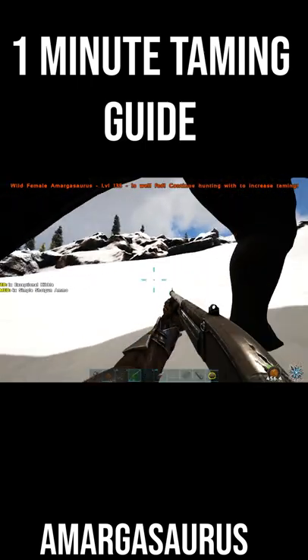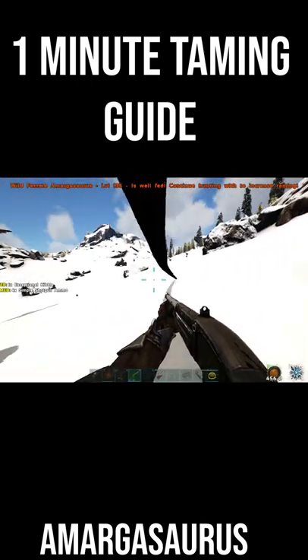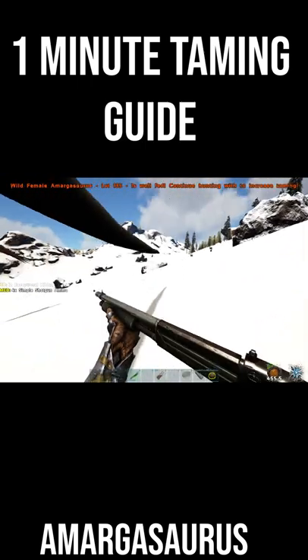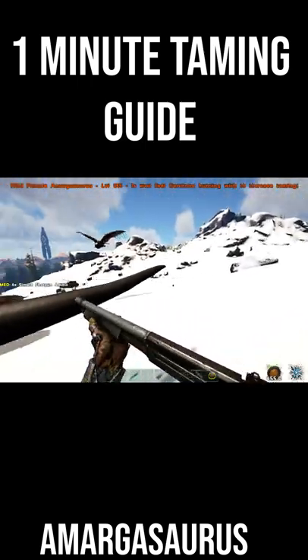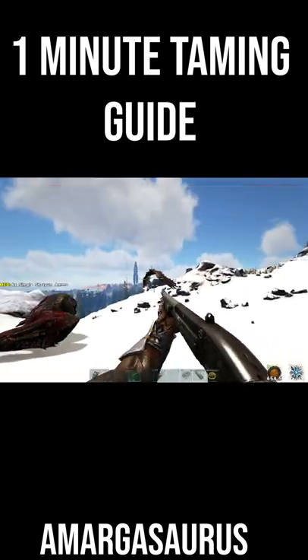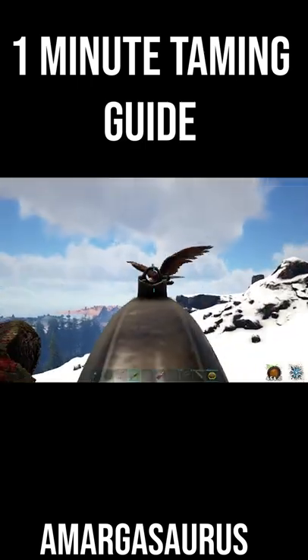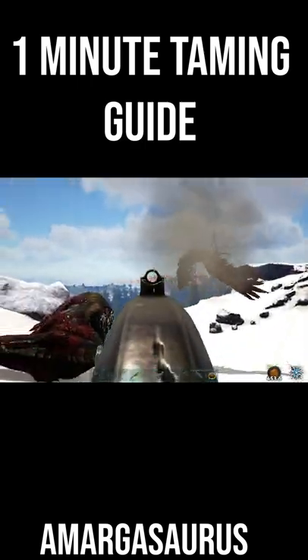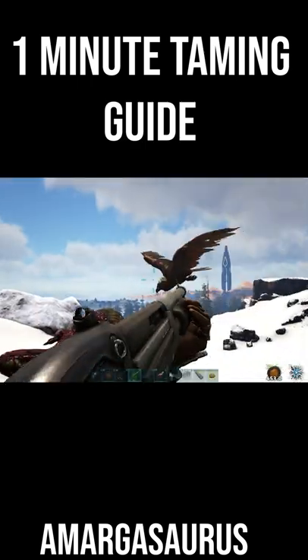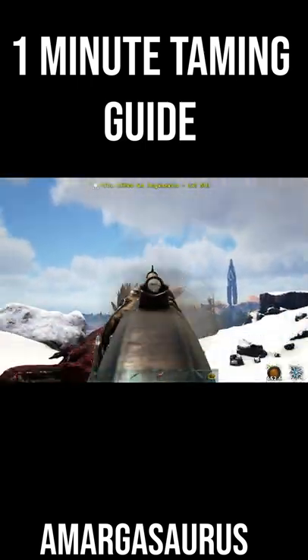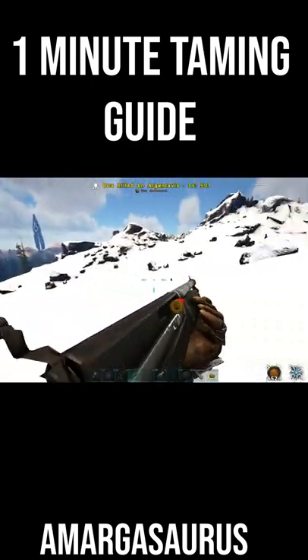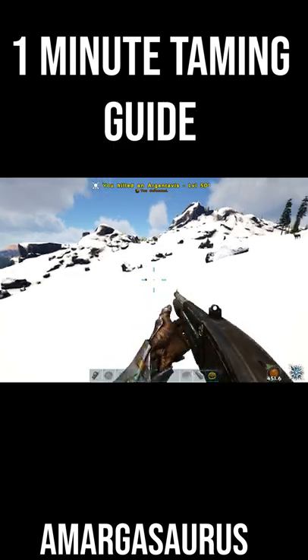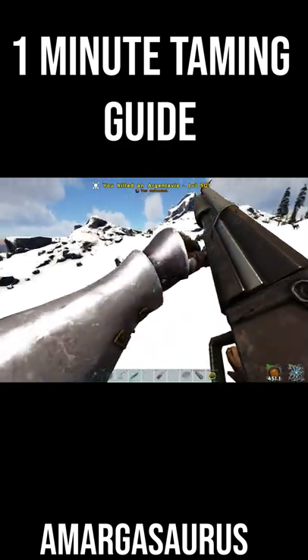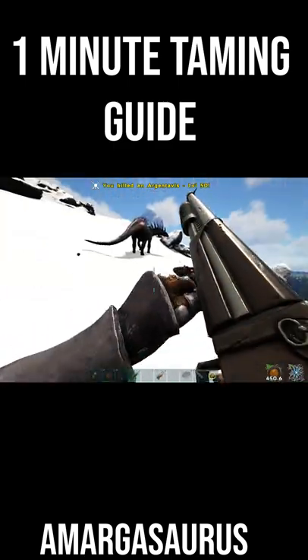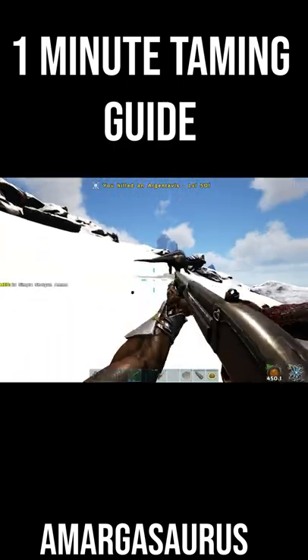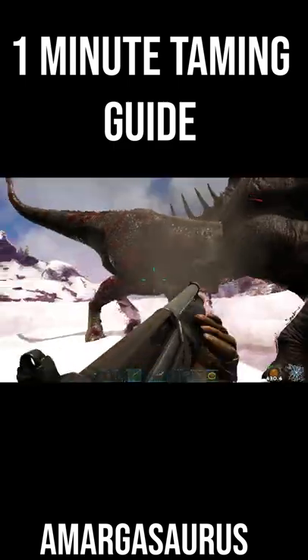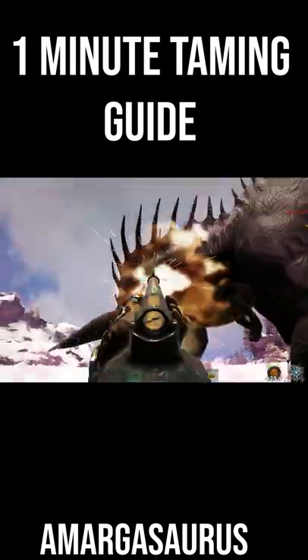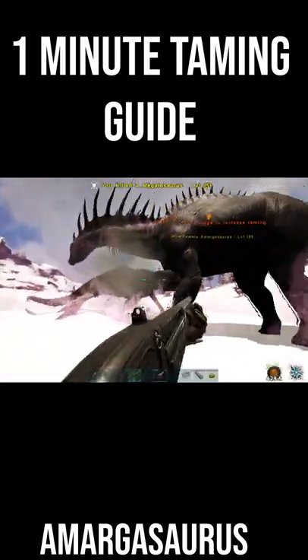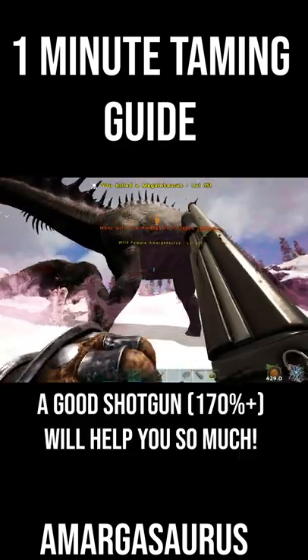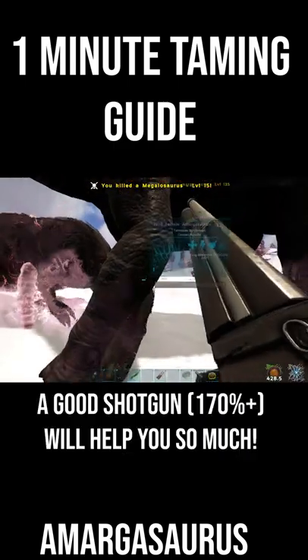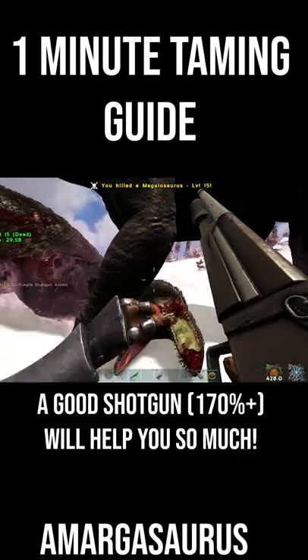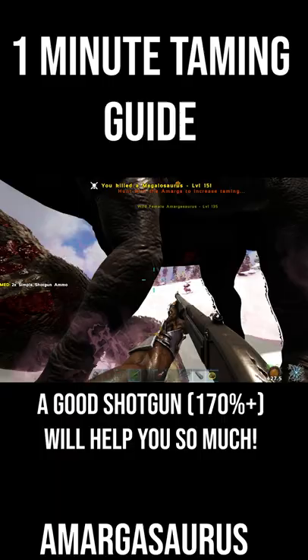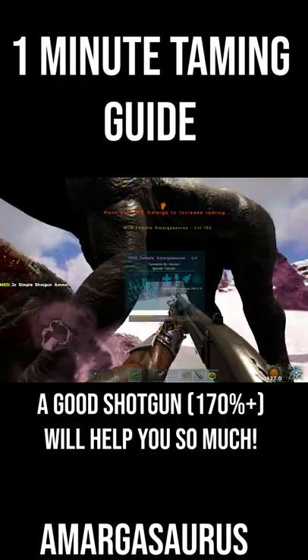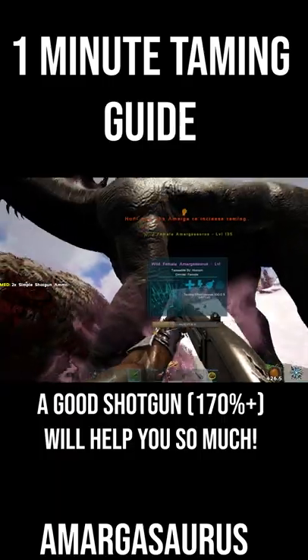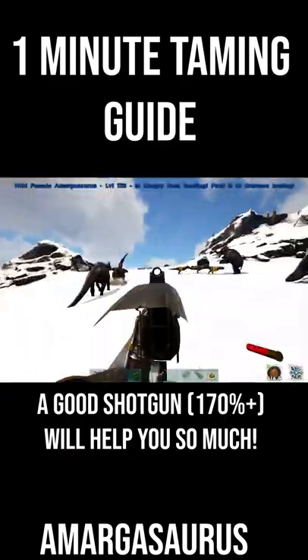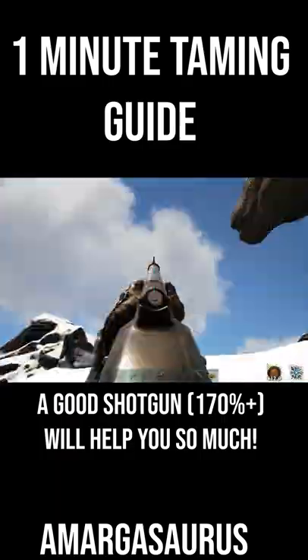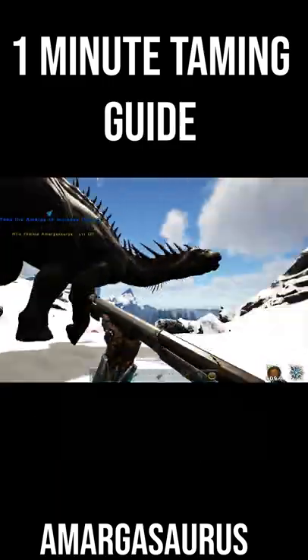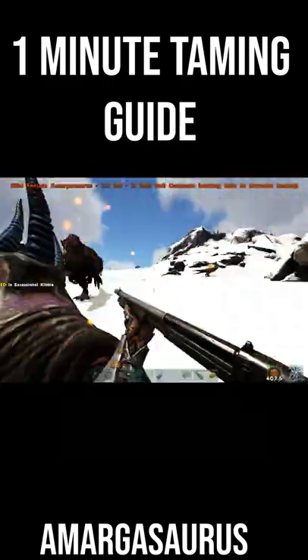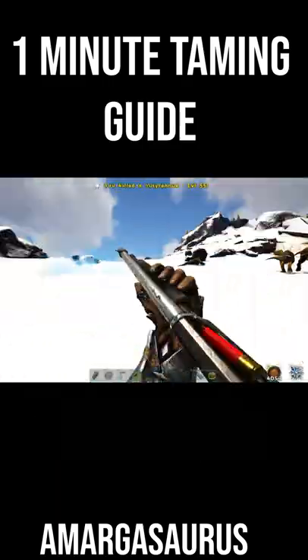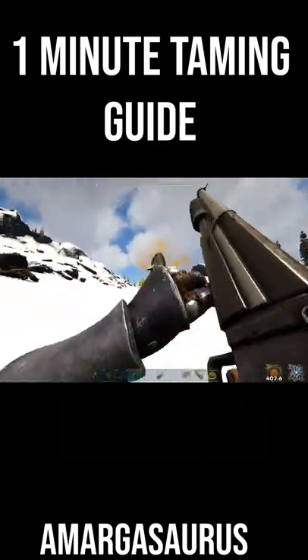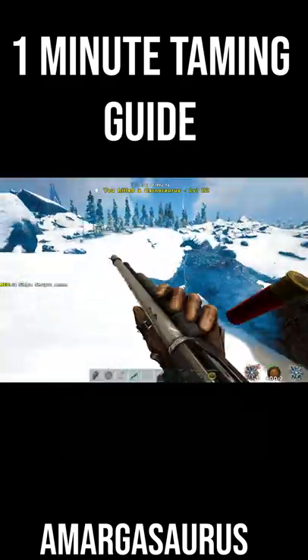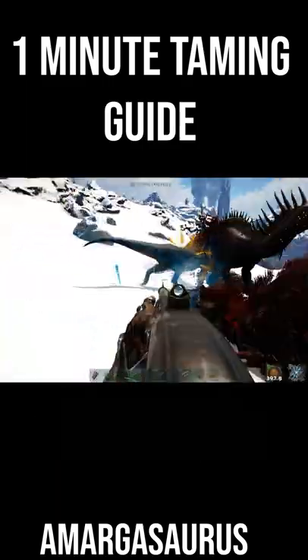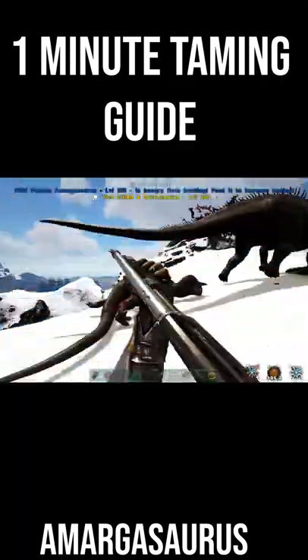The Amargasaurus hasn't actually got any damage to these aggressive creatures itself — you can do all the damage. But if you injure the Amargasaurus yourself, it will turn against you. So the most effective way is to go on foot and use a shotgun. Bring some spare armor. The Amargasaurus isn't super strong though, so you need to try and kill everything quick.